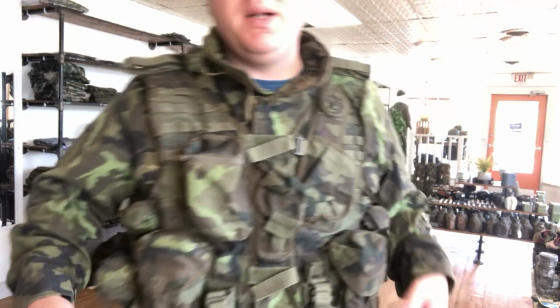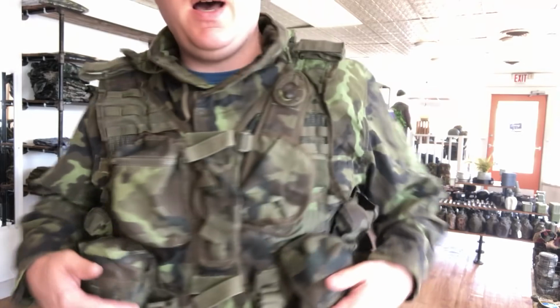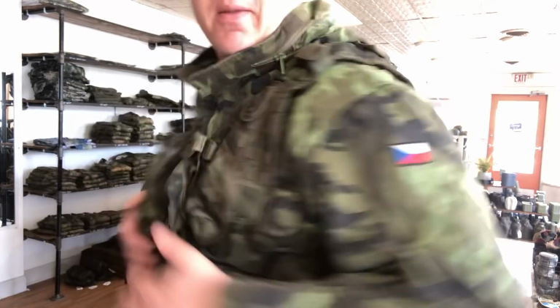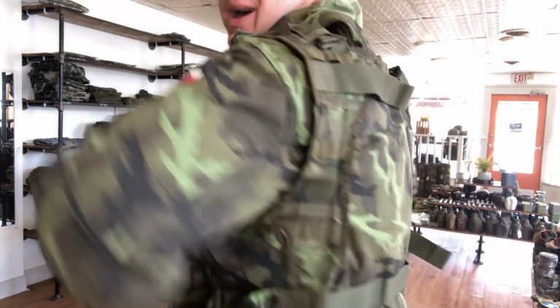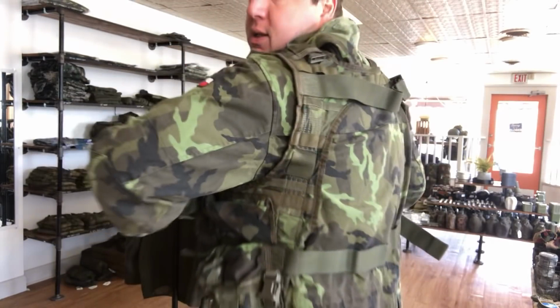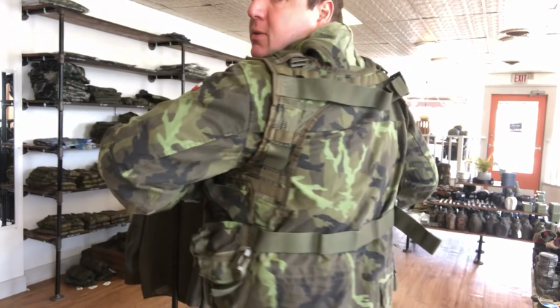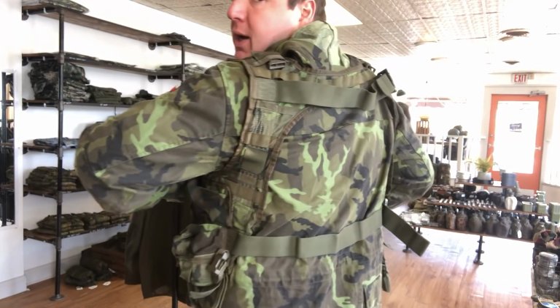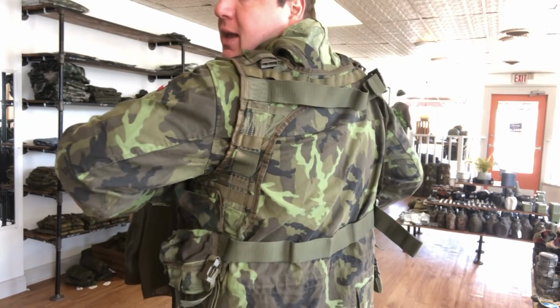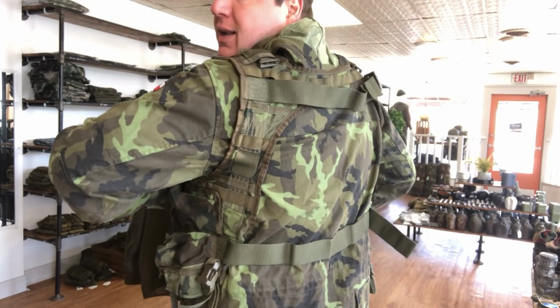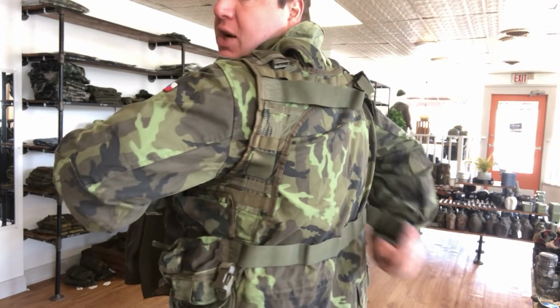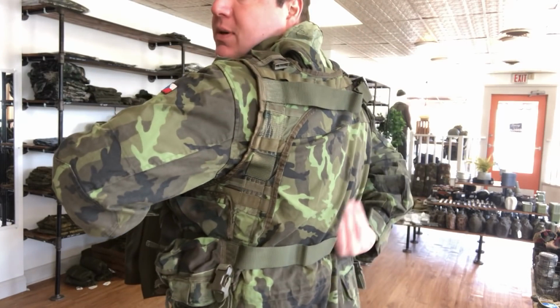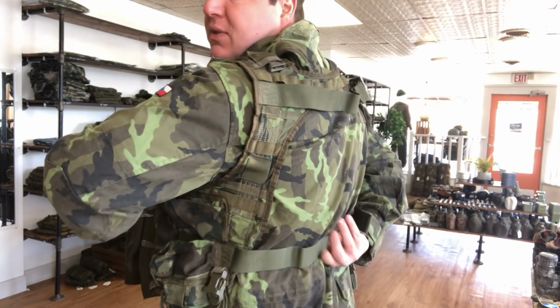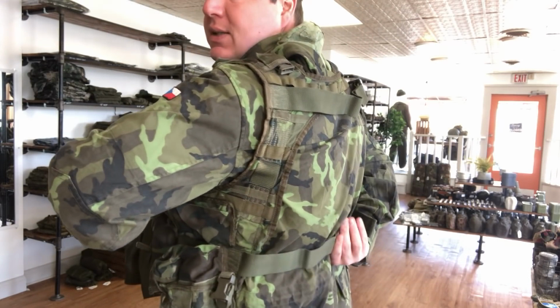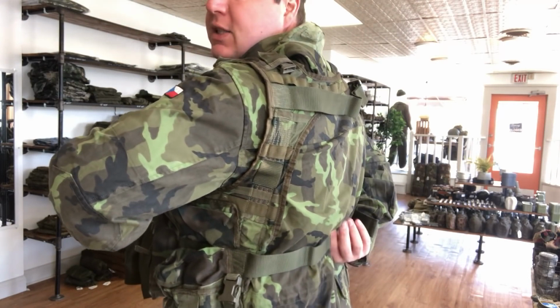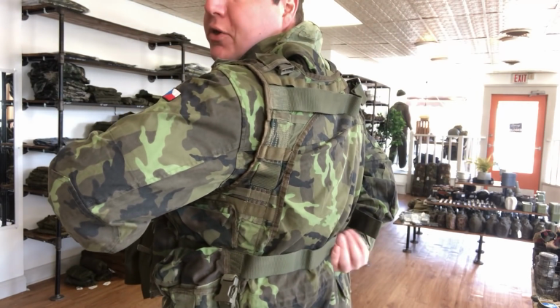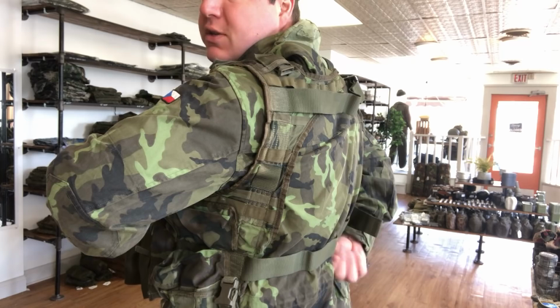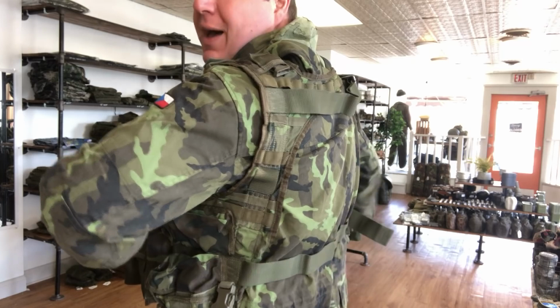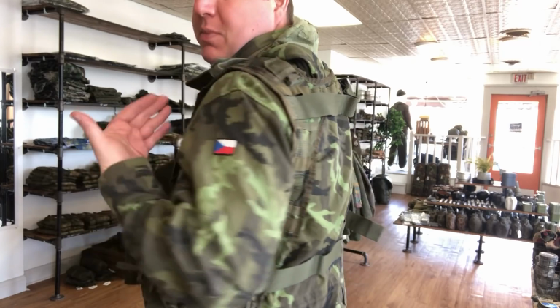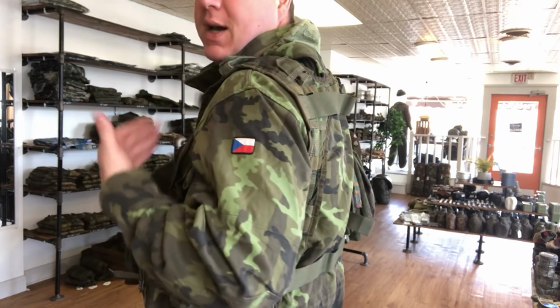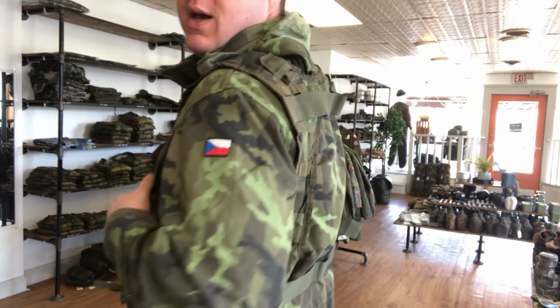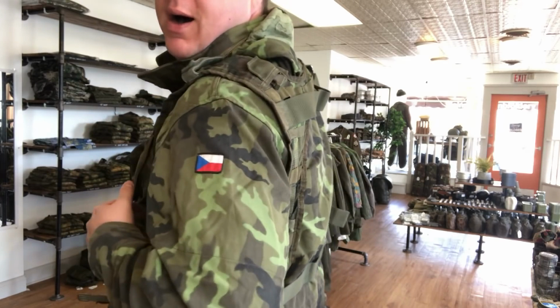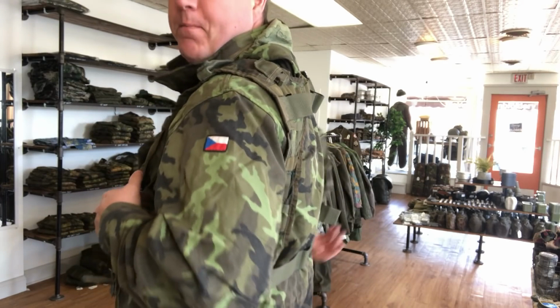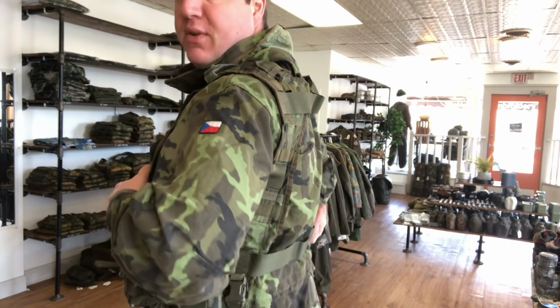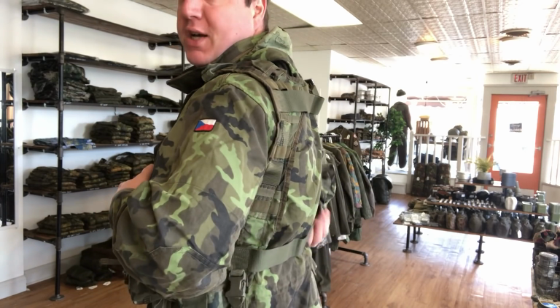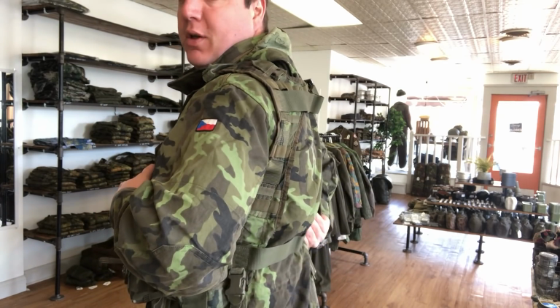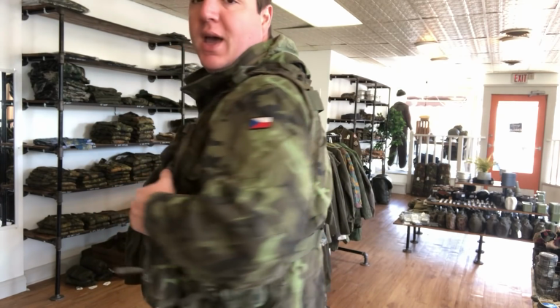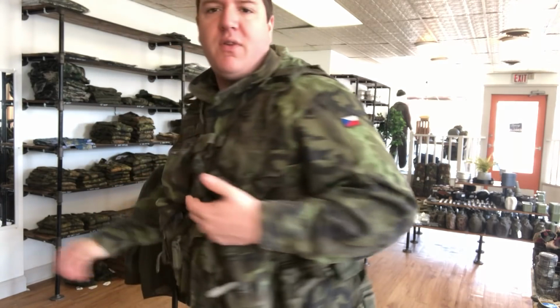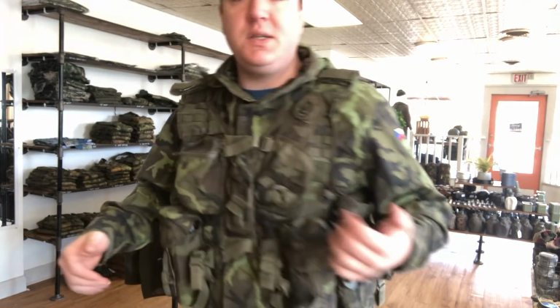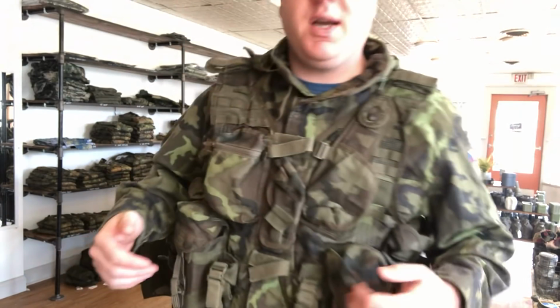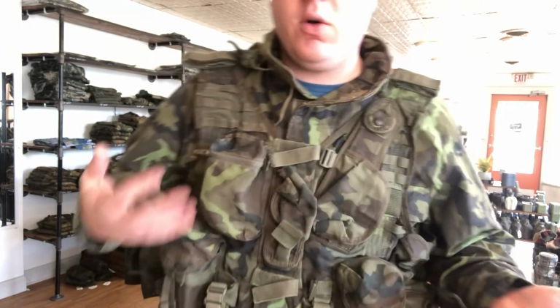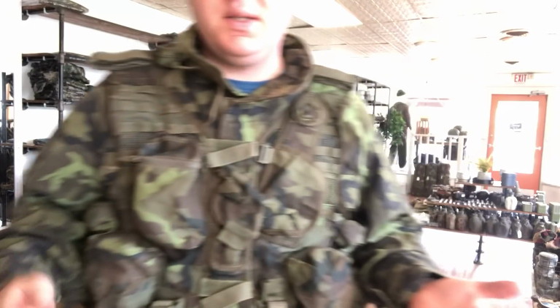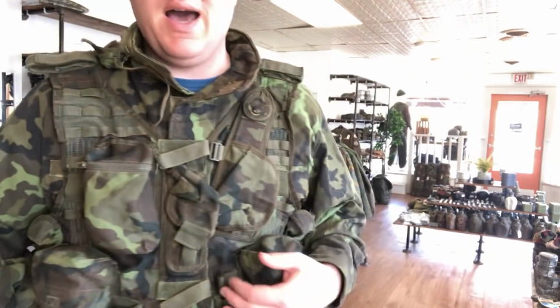On the back it's blank like that and it's adjustable, so it fits size small through extra large. It's very adjustable and very easy to adjust, and it holds its size.